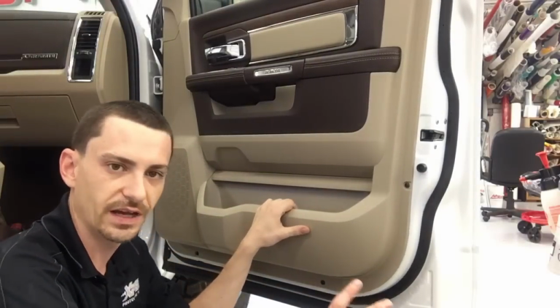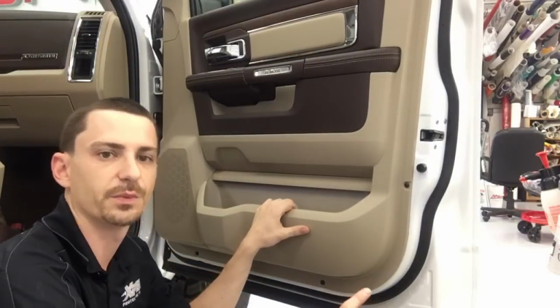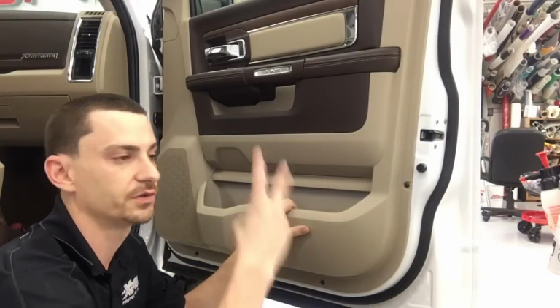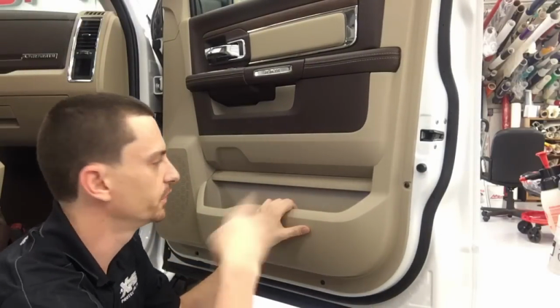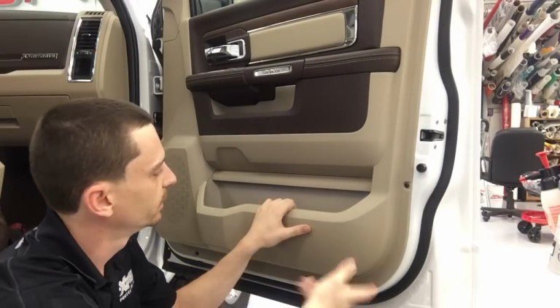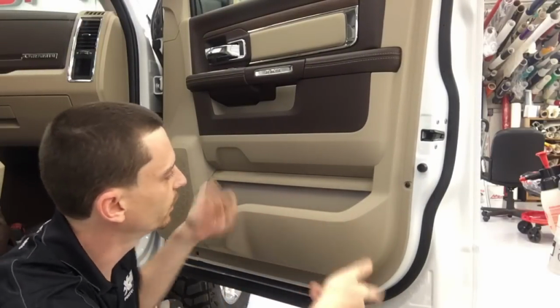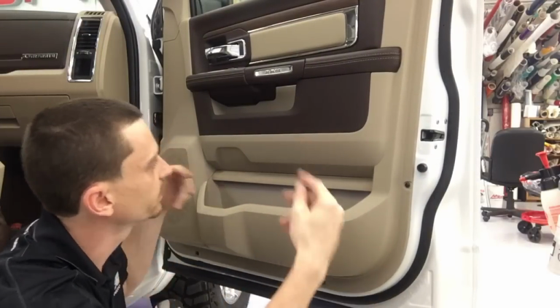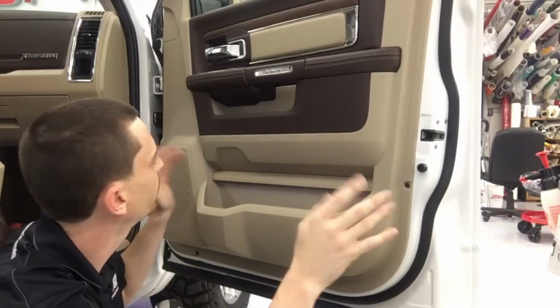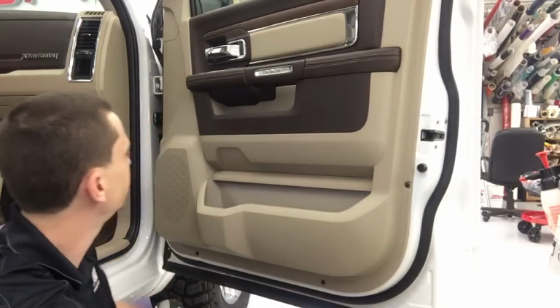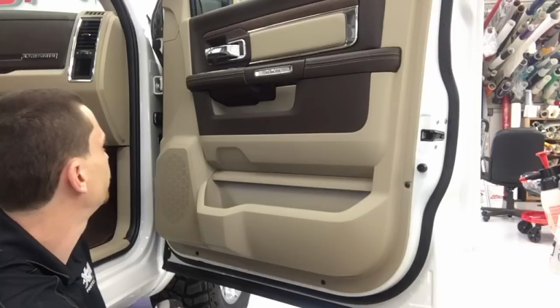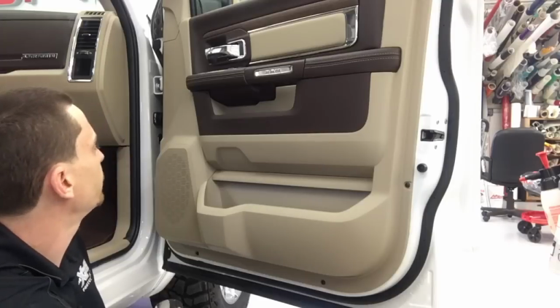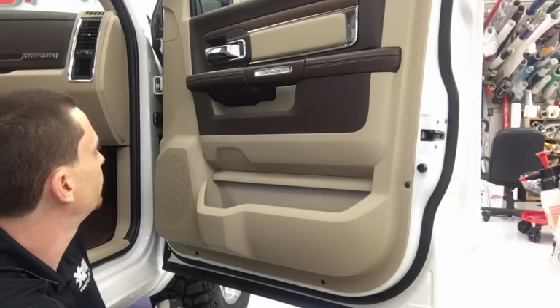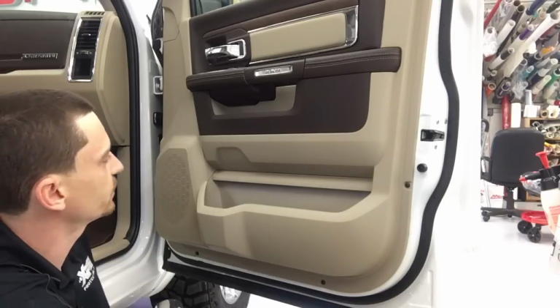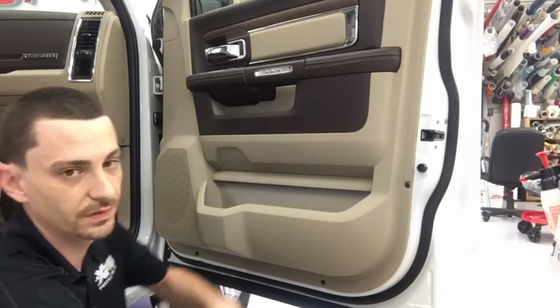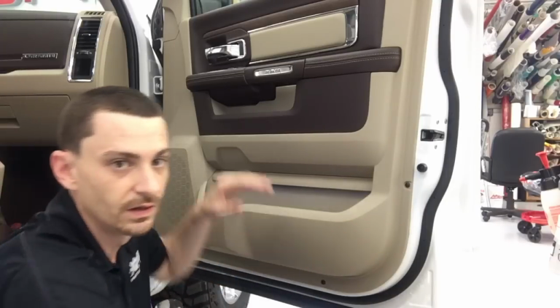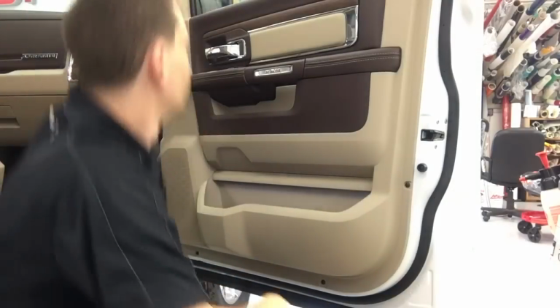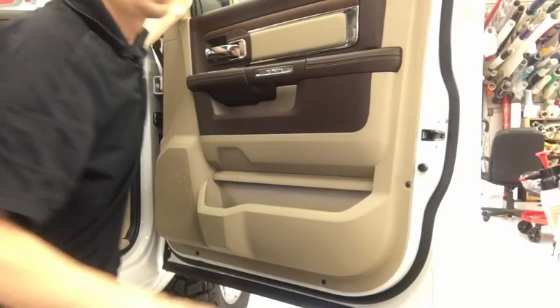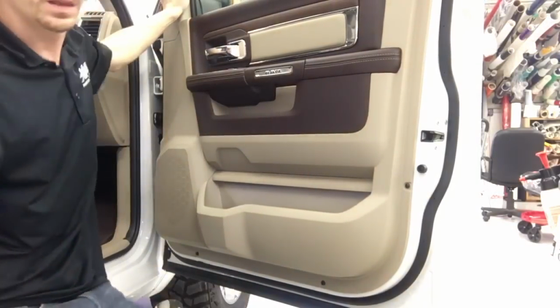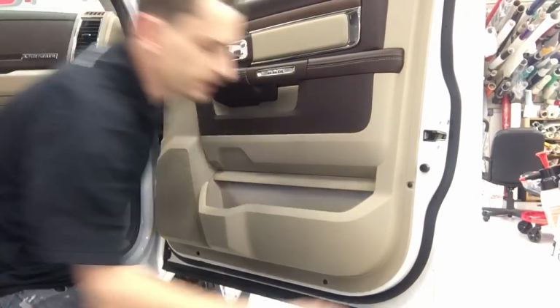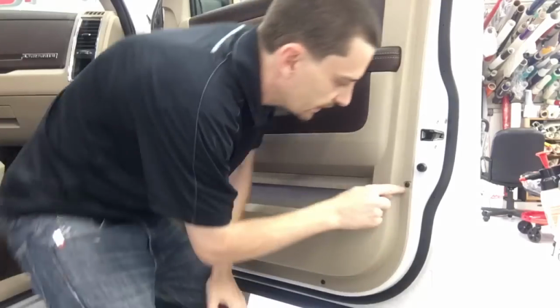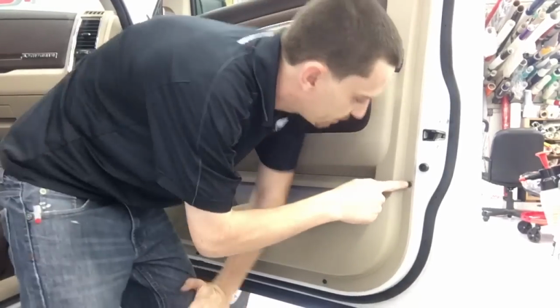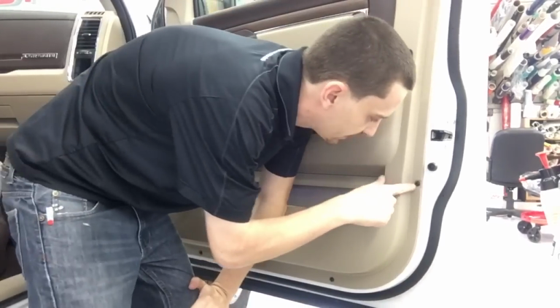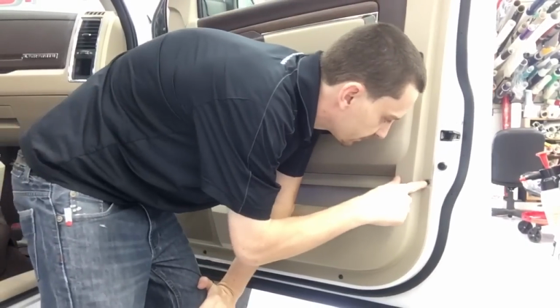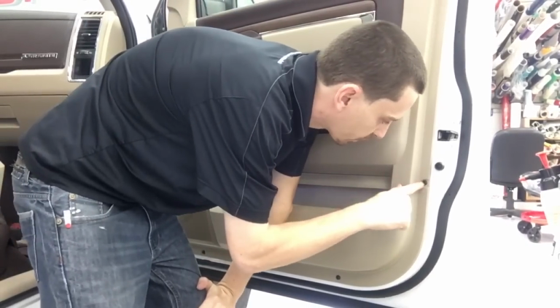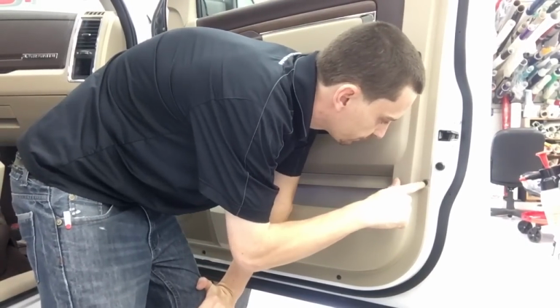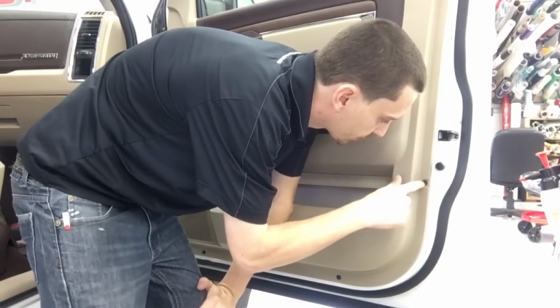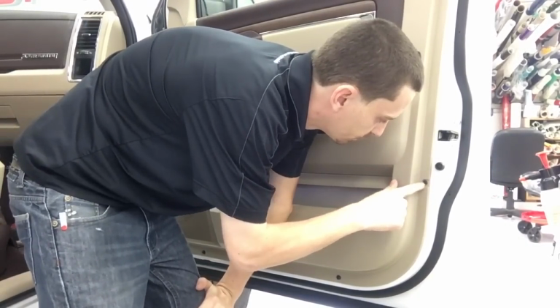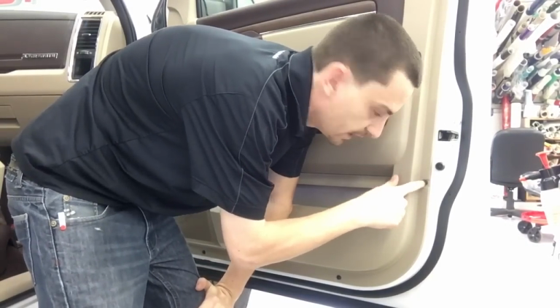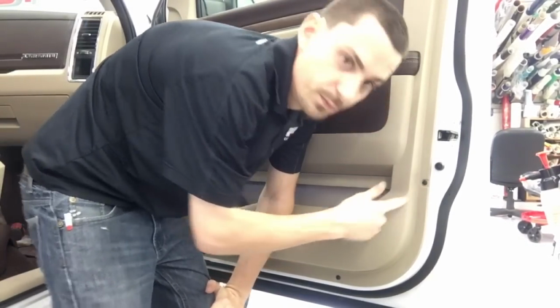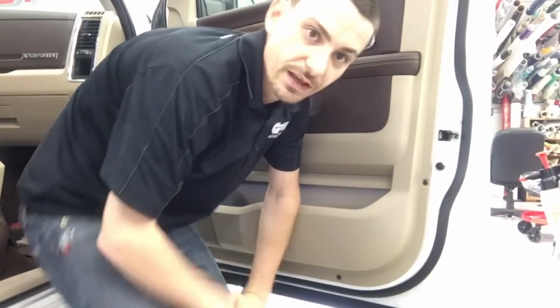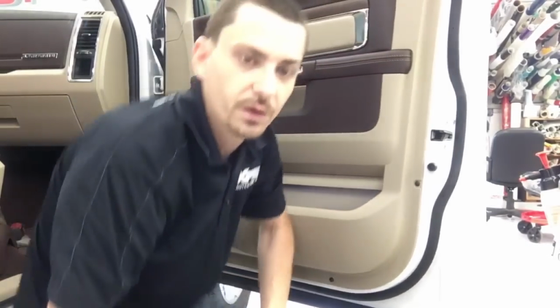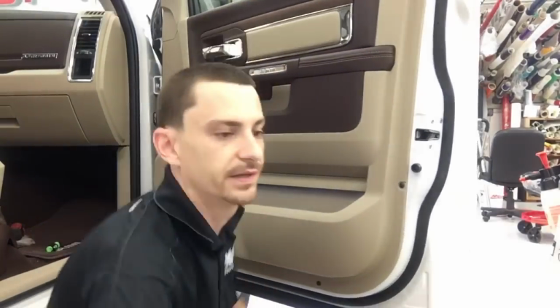The old Dodge door panels are two screws — it's on hooks, it slips right off, easy. This new one, we've got these fake plastic torque screw rib nut, whatever the hell you want to call these things.